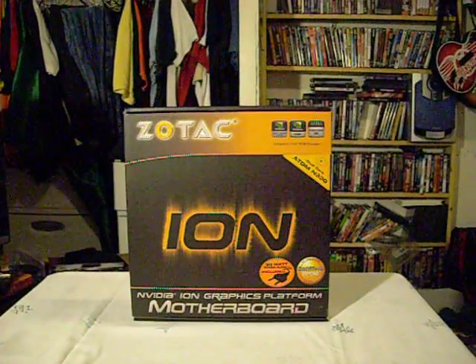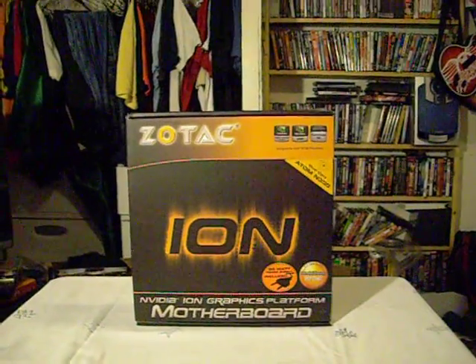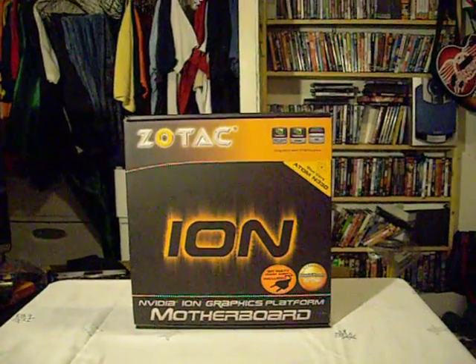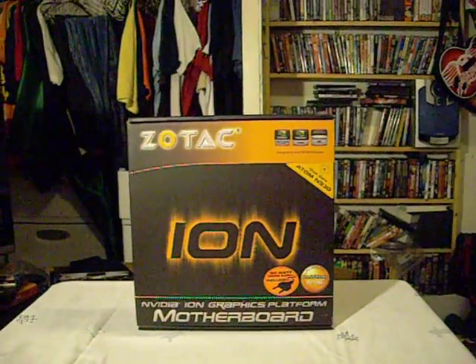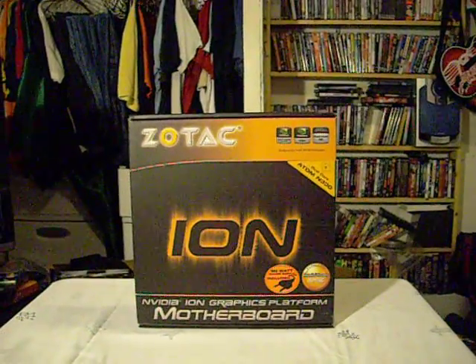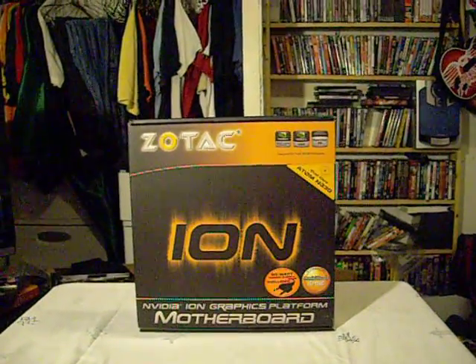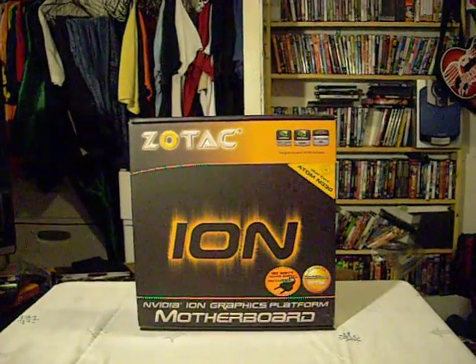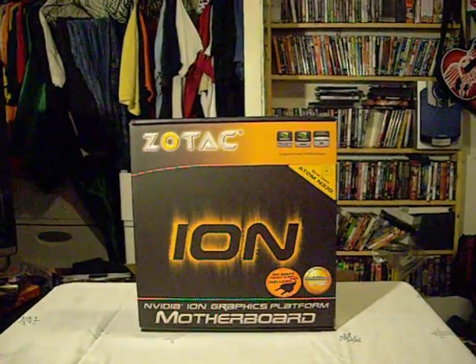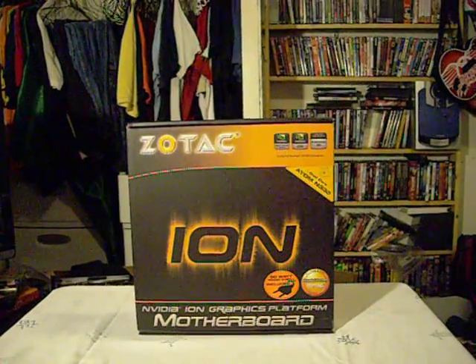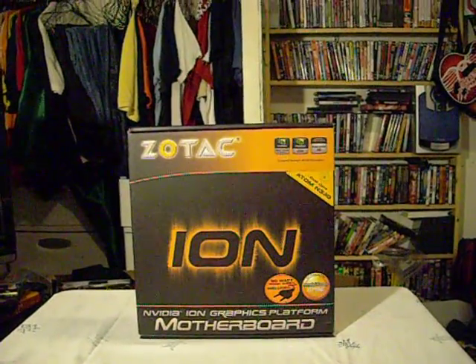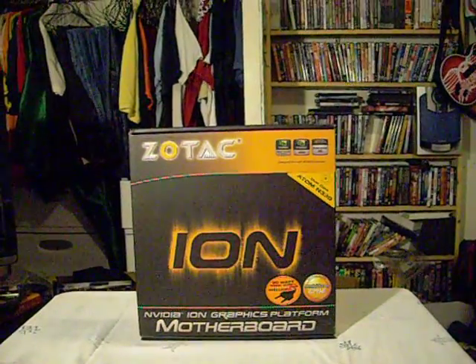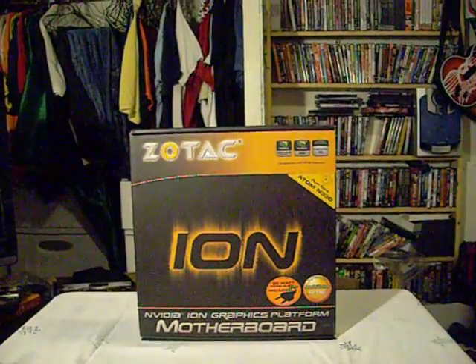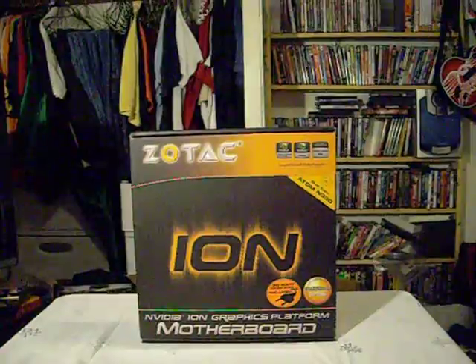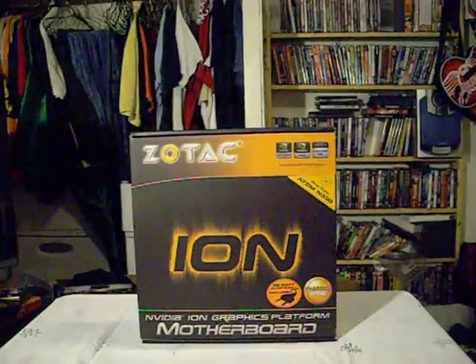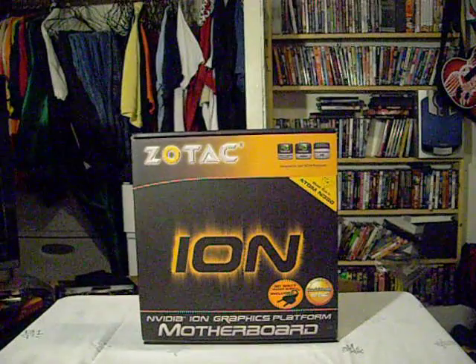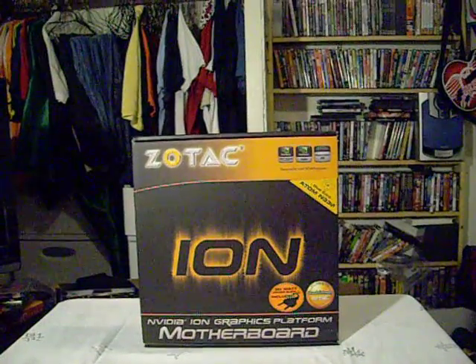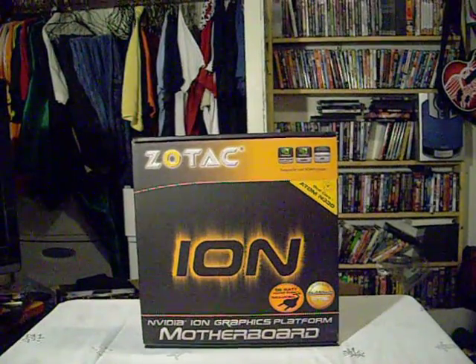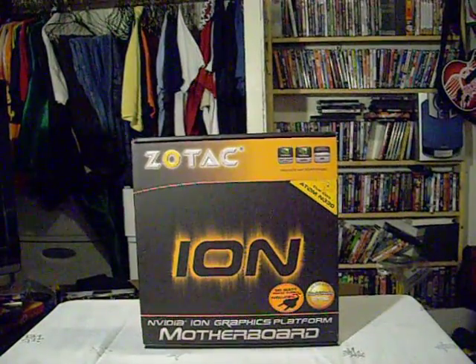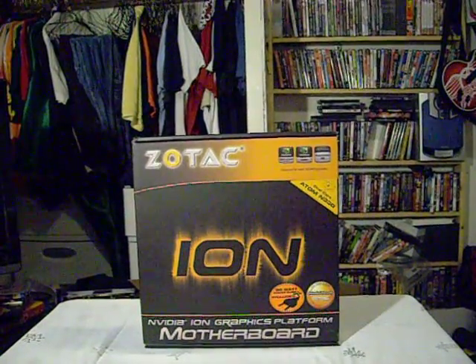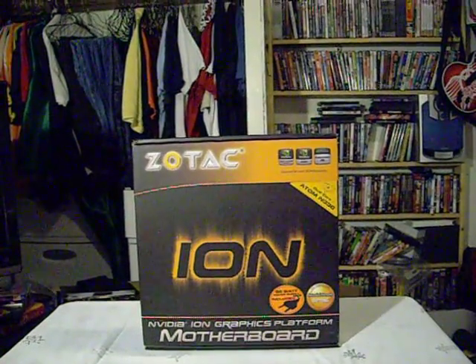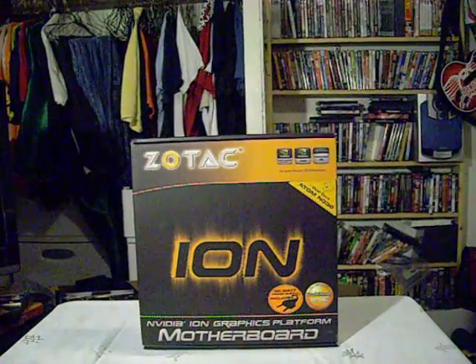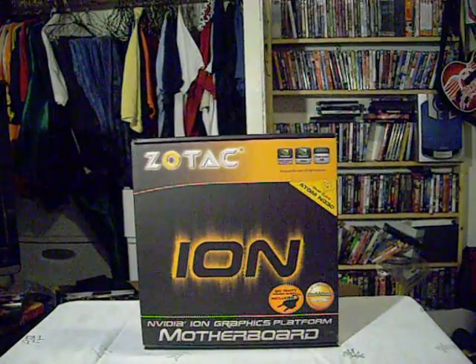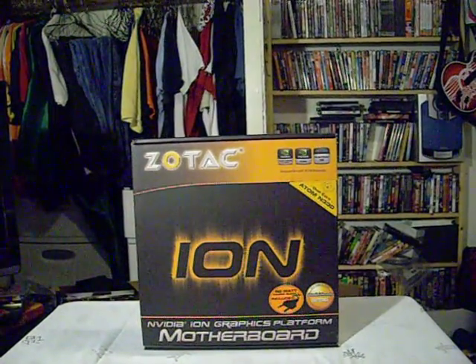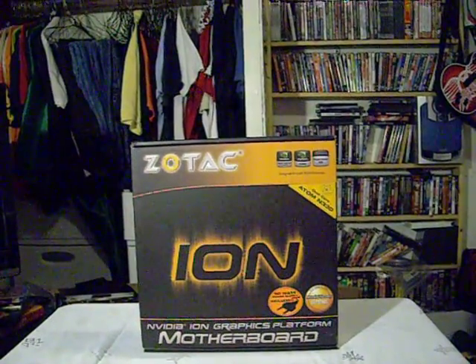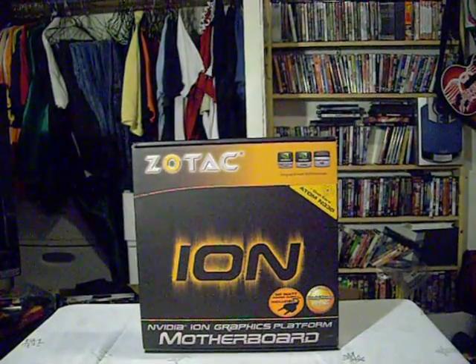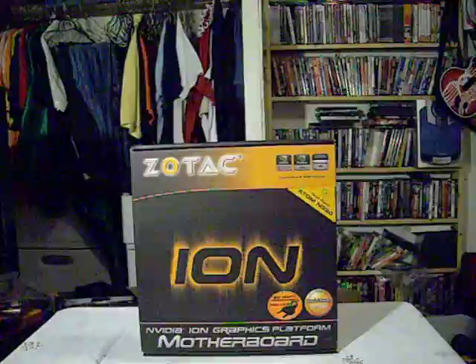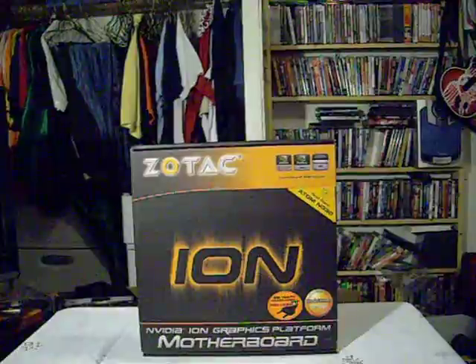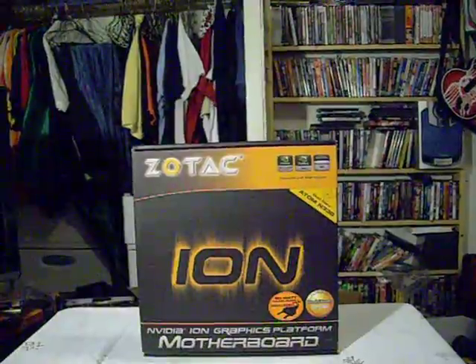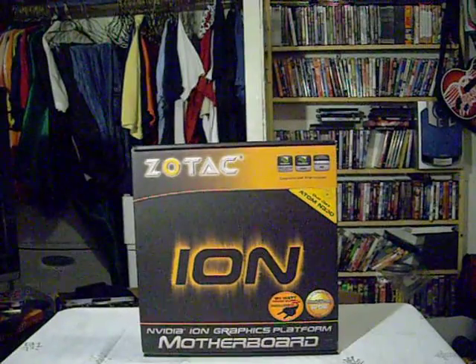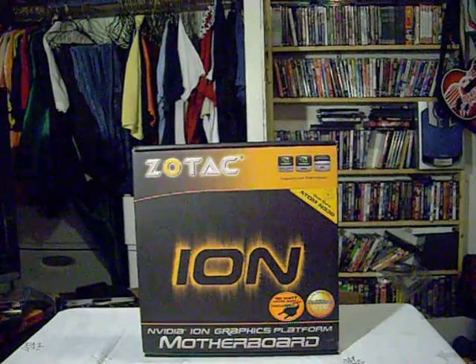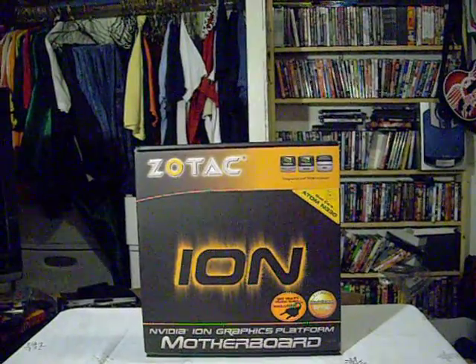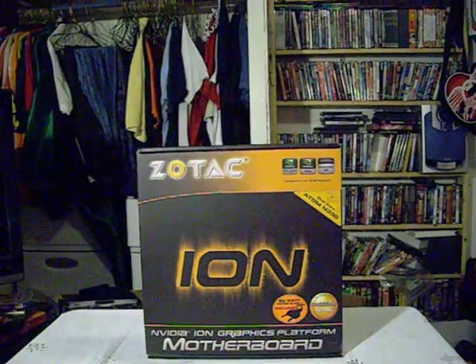This is the unboxing of the new Zotac Ion ITX motherboard. It has the dual-core Atom N330 and the included 90-watt power supply.